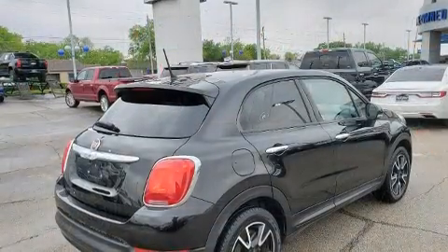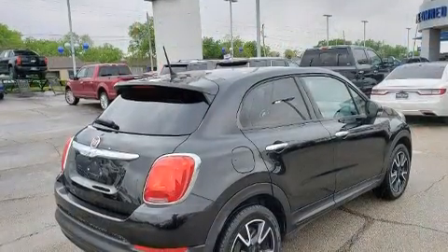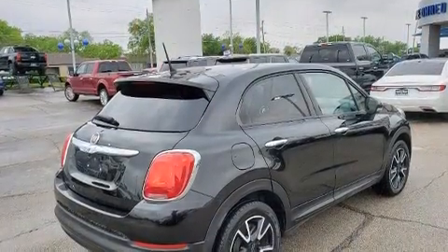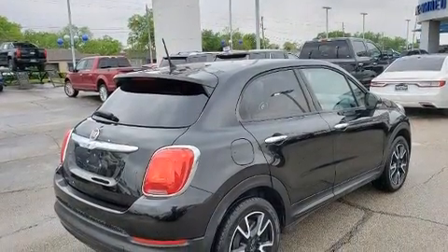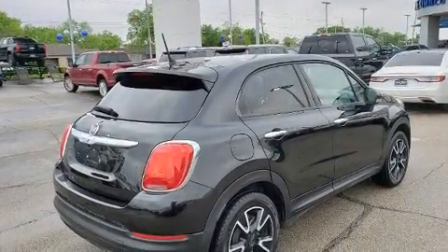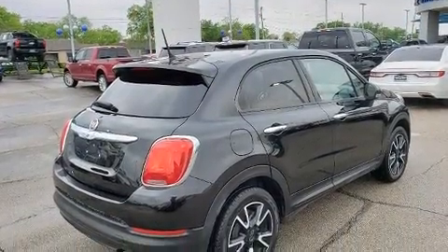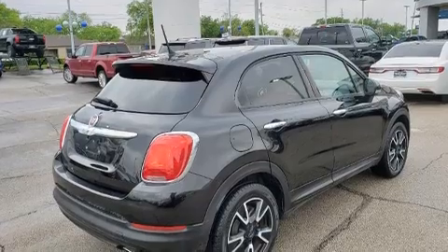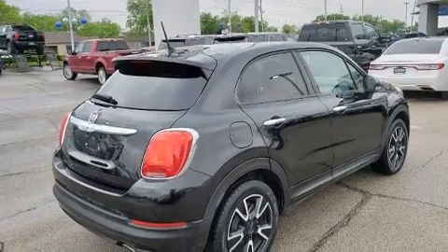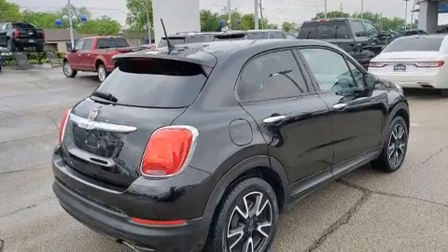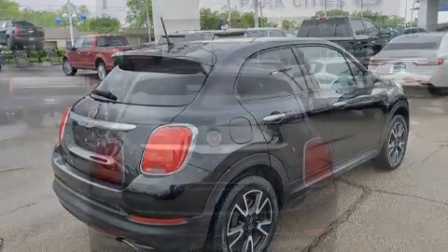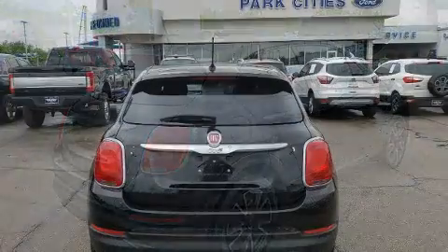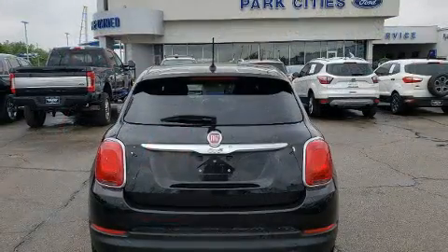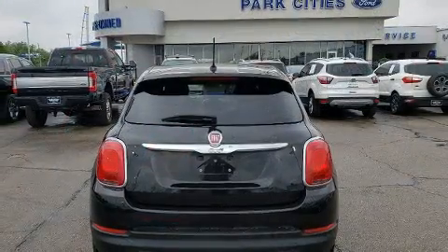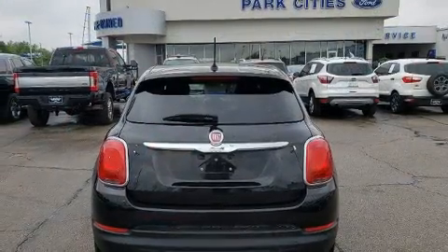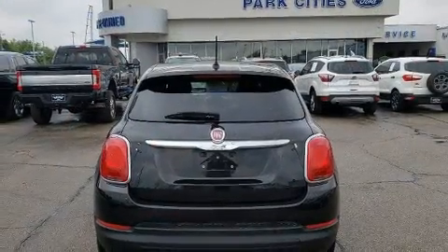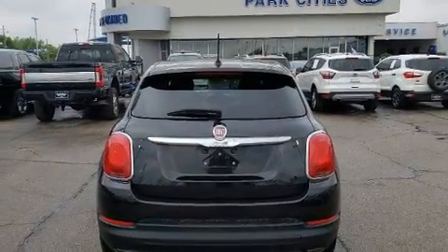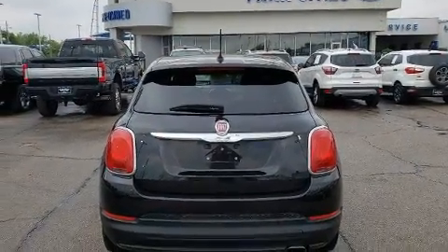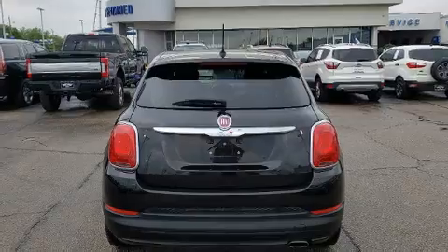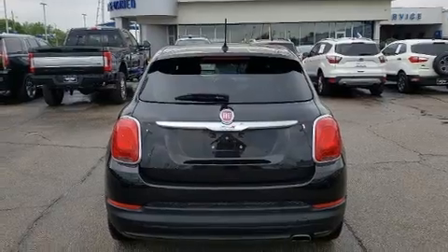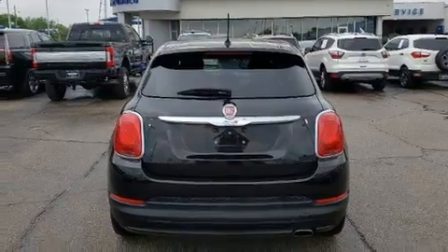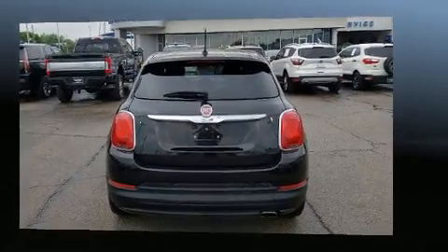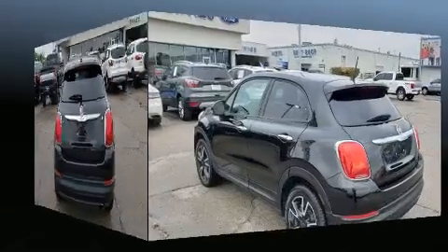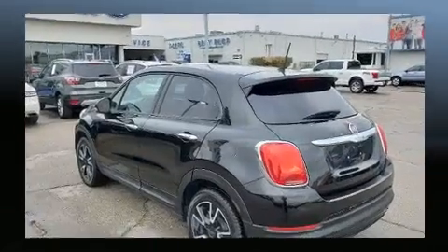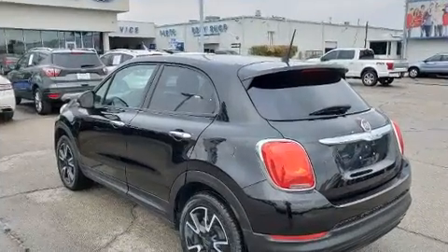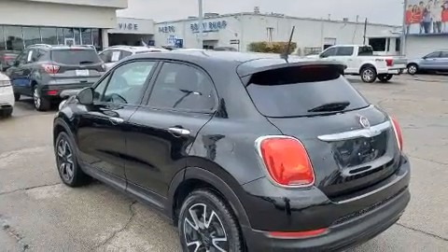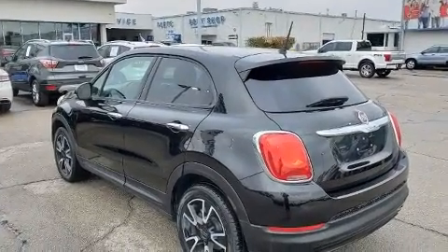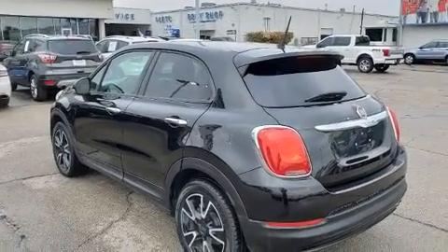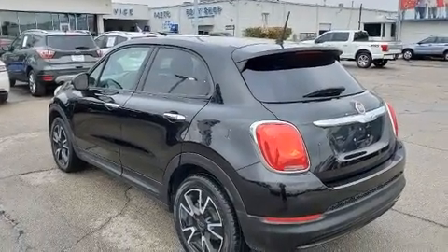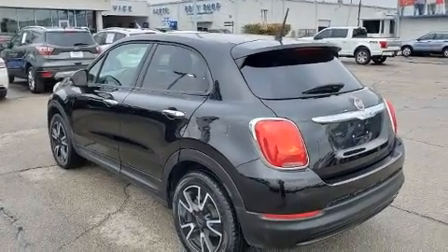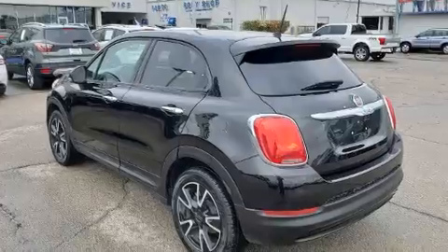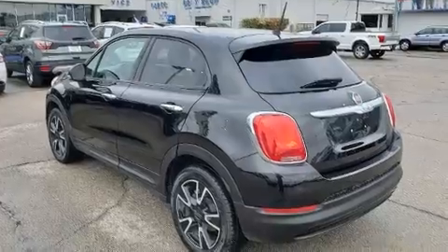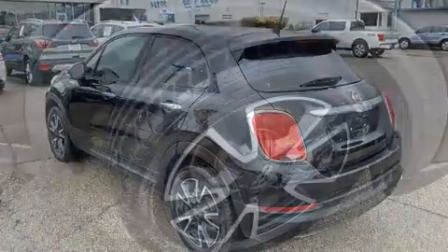It's equipped with tons of terrific amenities, but it won't break your budget, such as remote keyless entry, delay-off headlights, a rear window wiper, a leather steering wheel, heated door mirrors, and more.